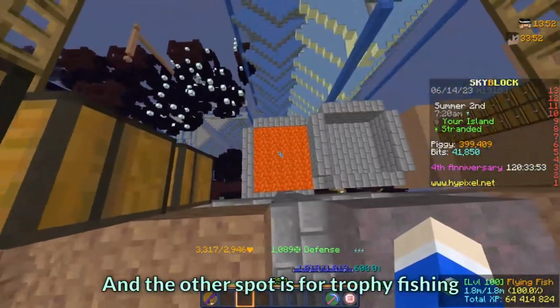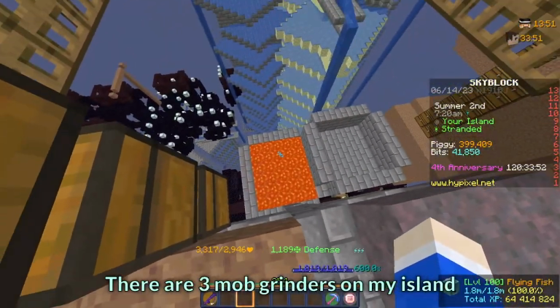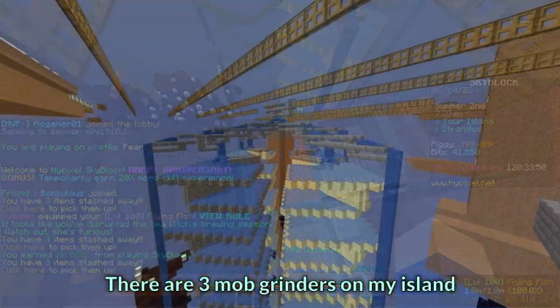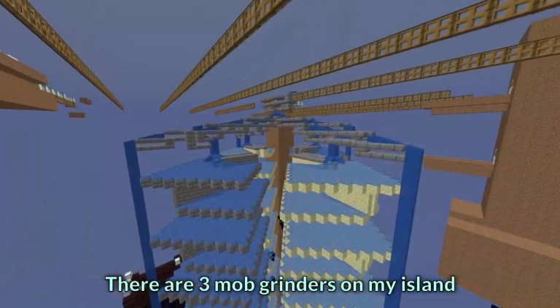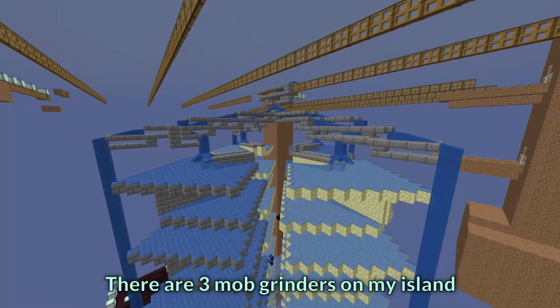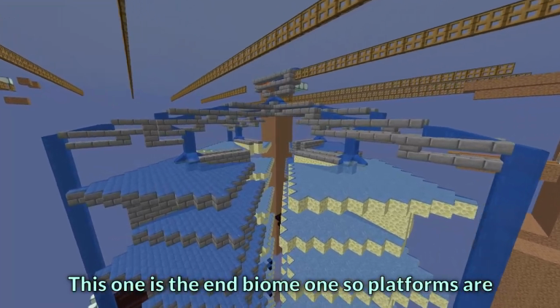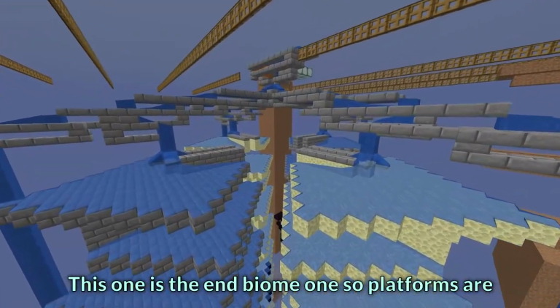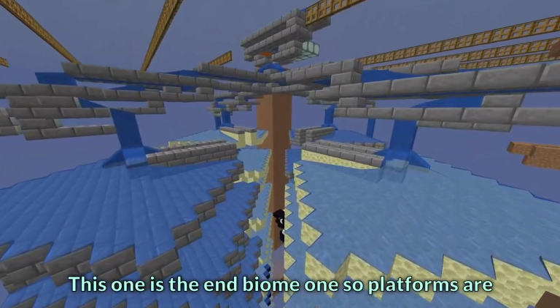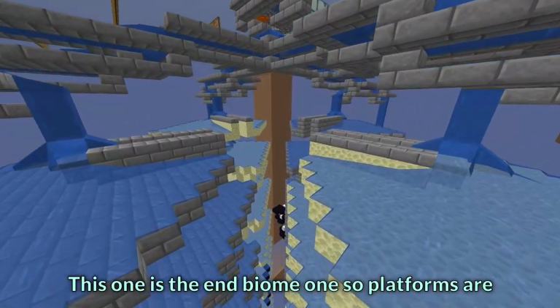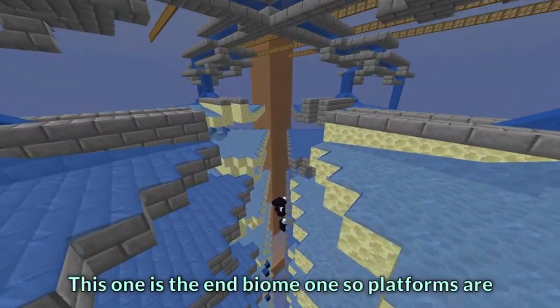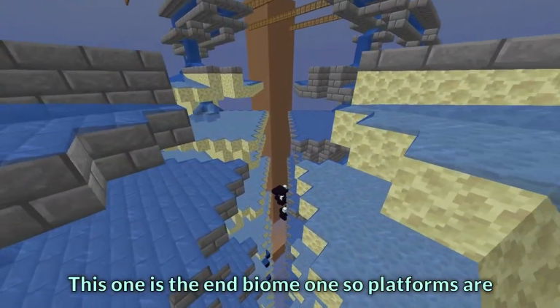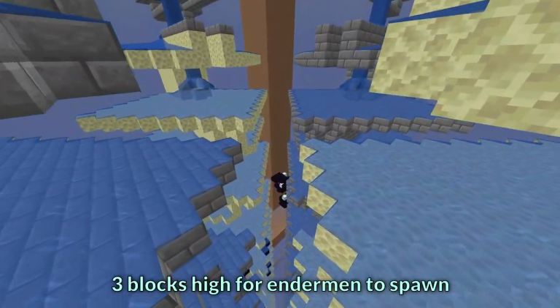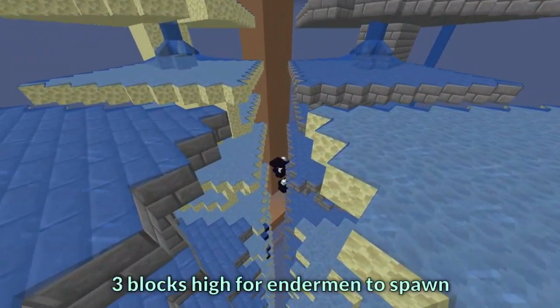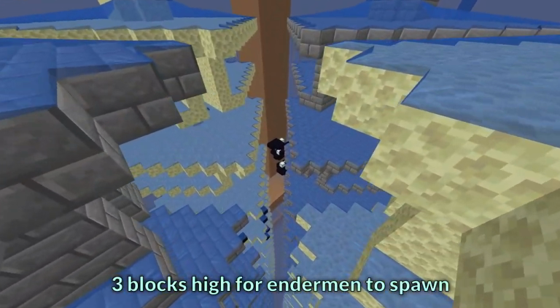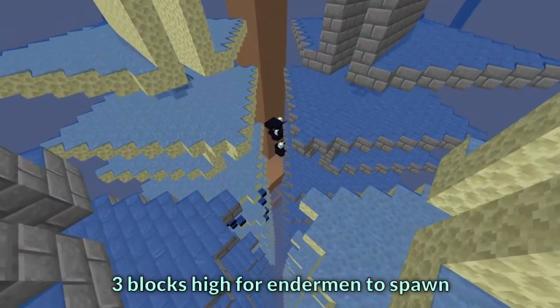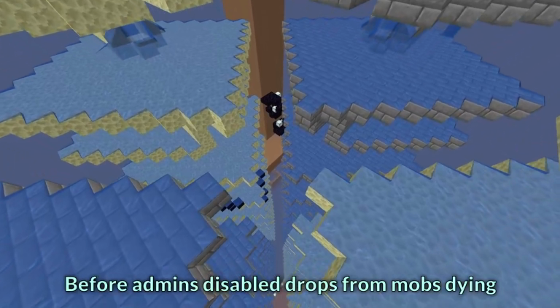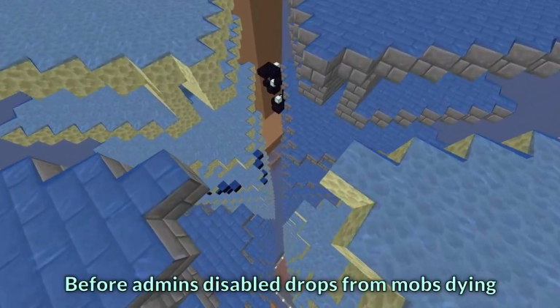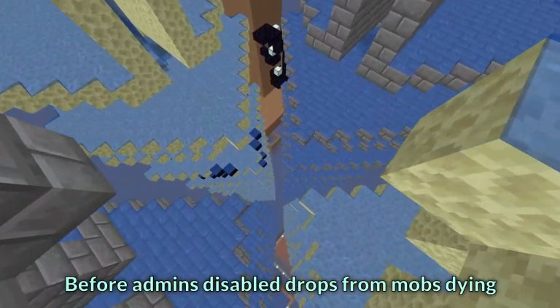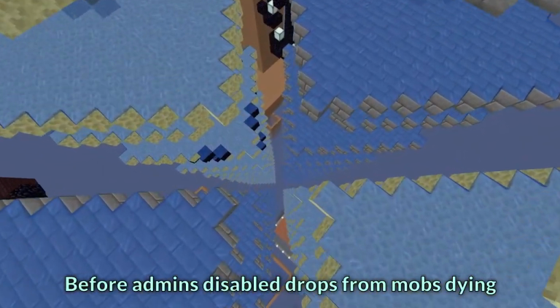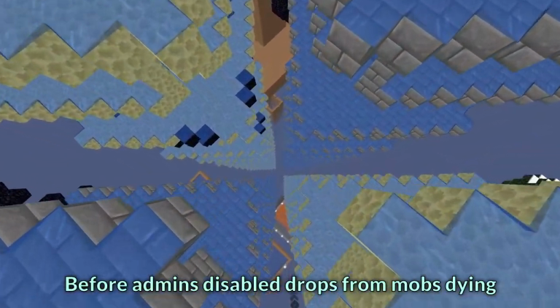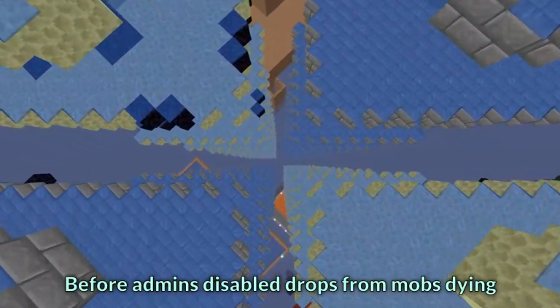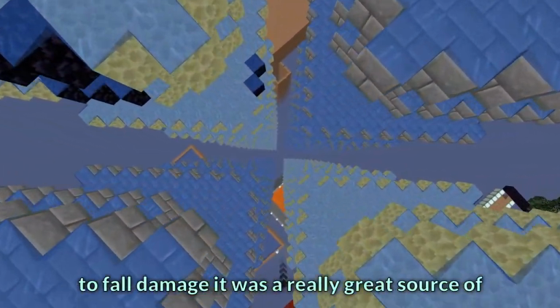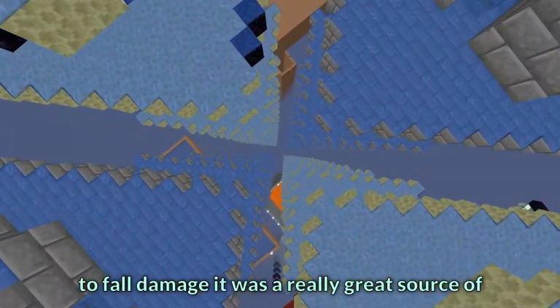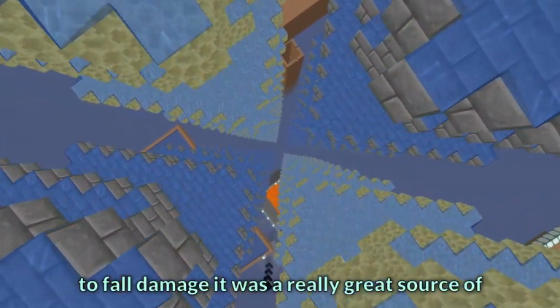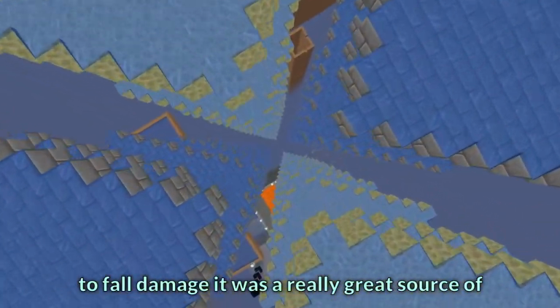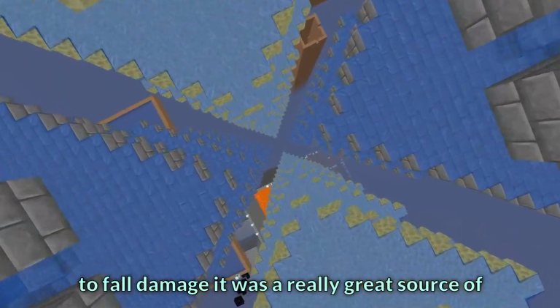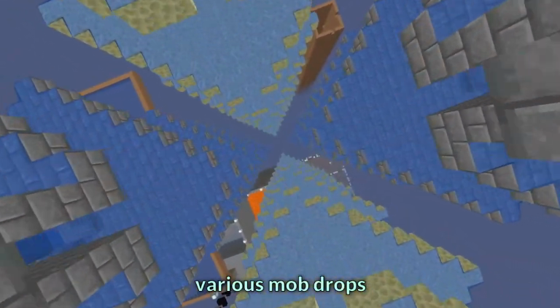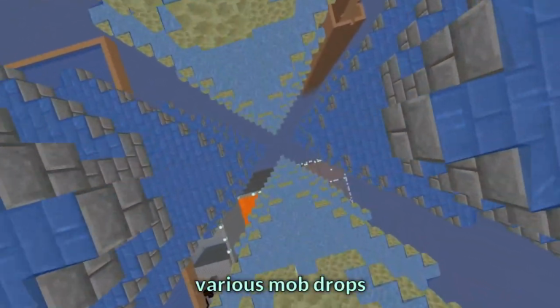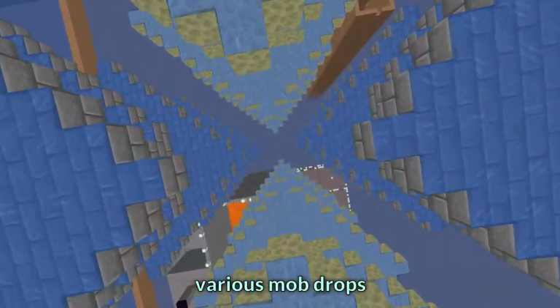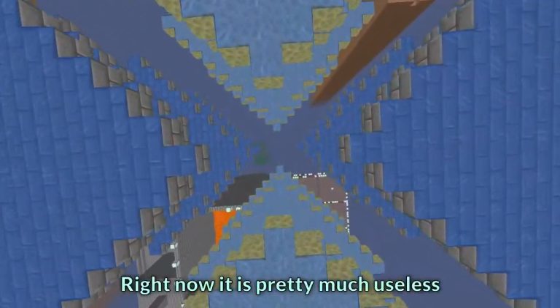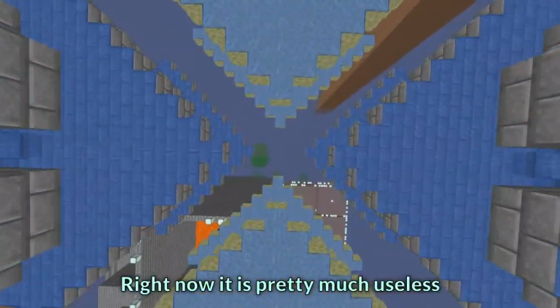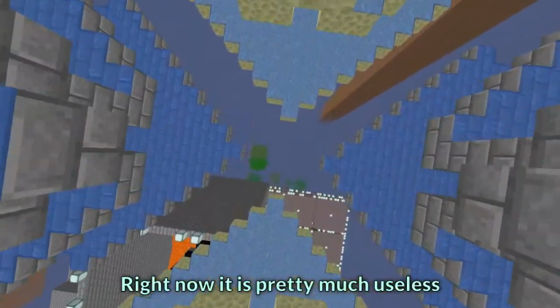There are 3 mob grinders on my island. This one is the N-biome one, so platforms are 3 blocks high for endermen to spawn. Before admins disabled drops from mobs dying to fall damage, it was a really great source of various mob drops.